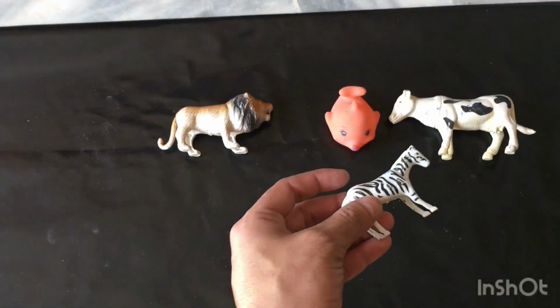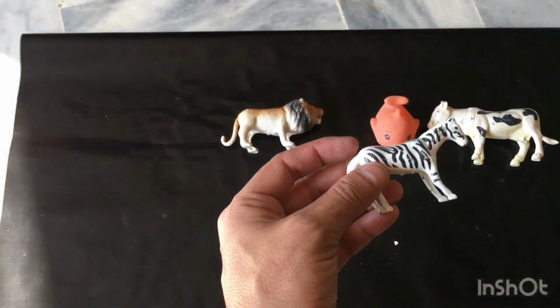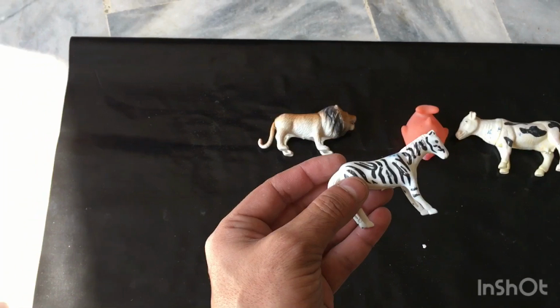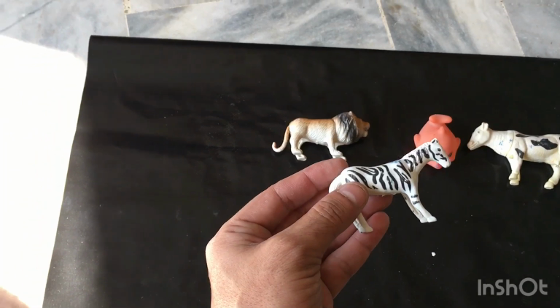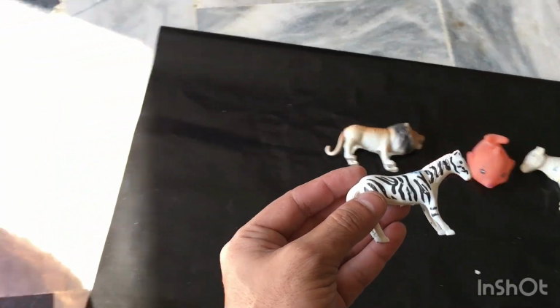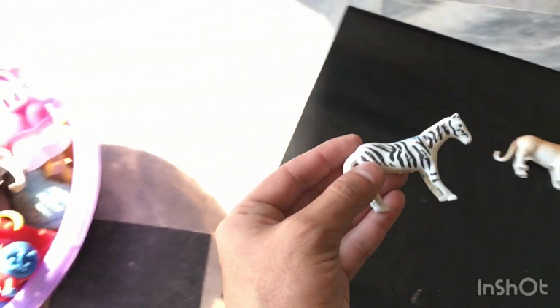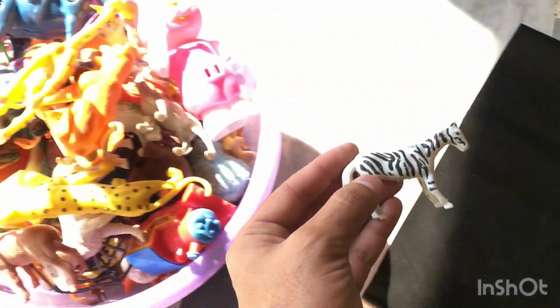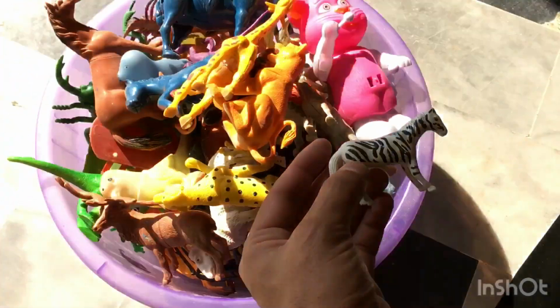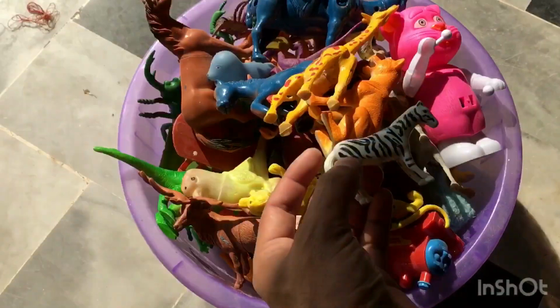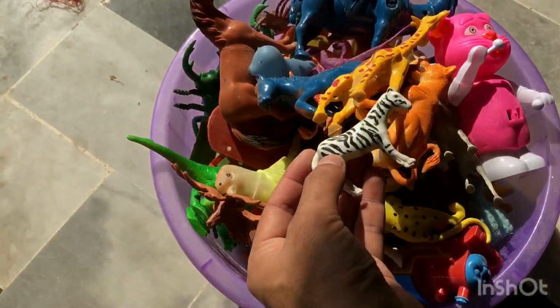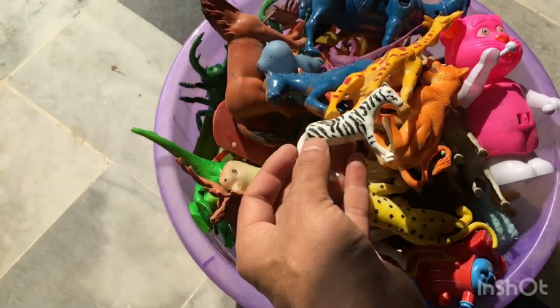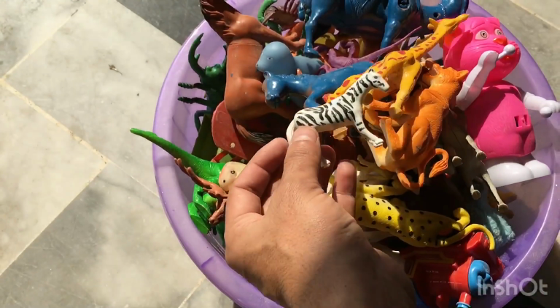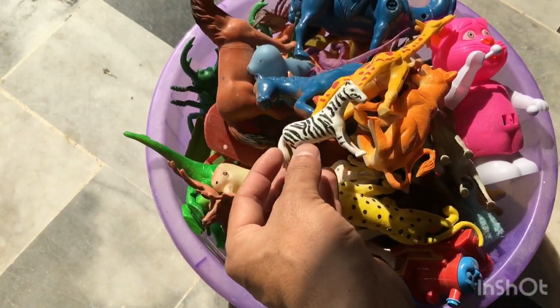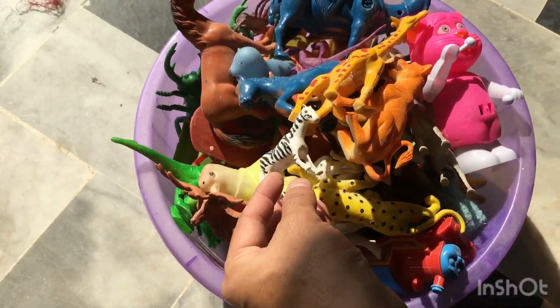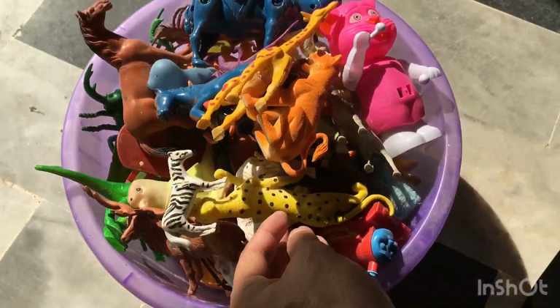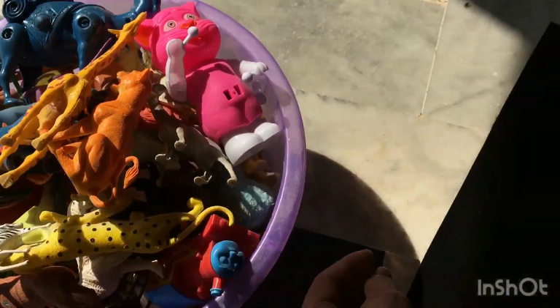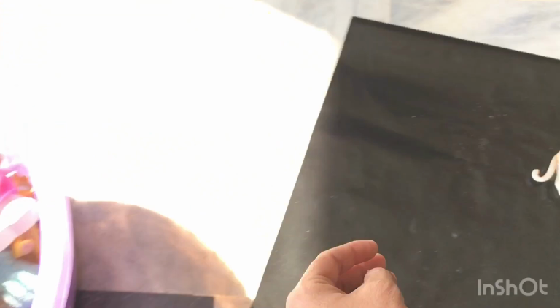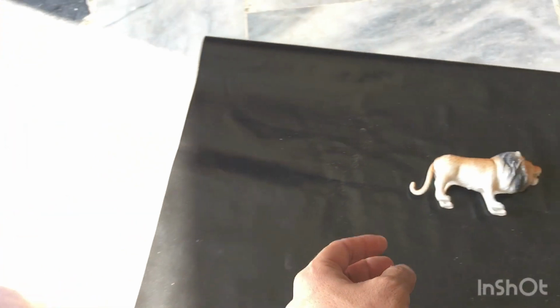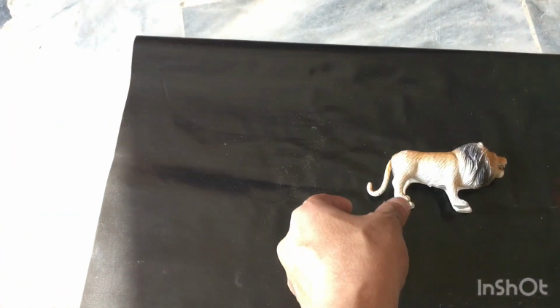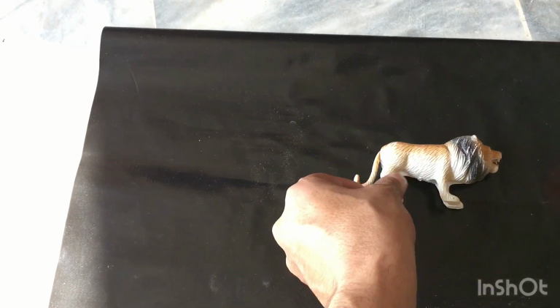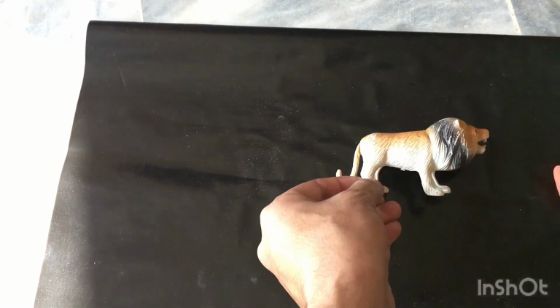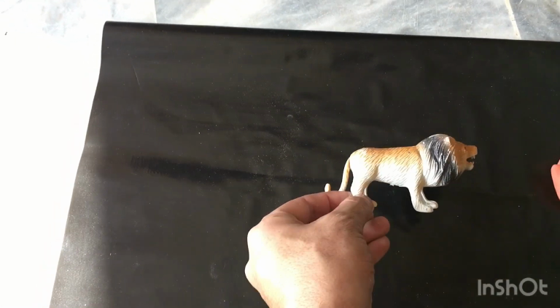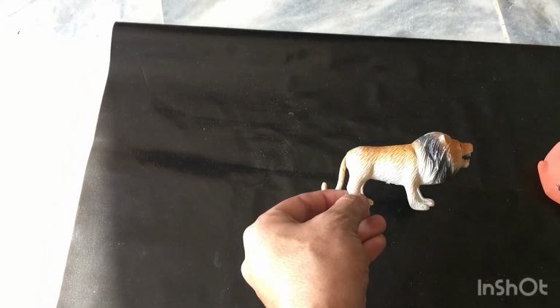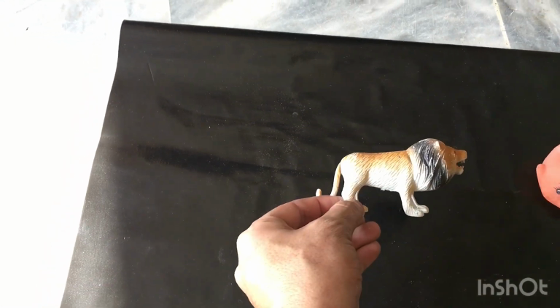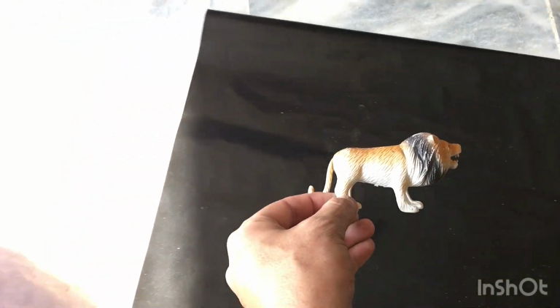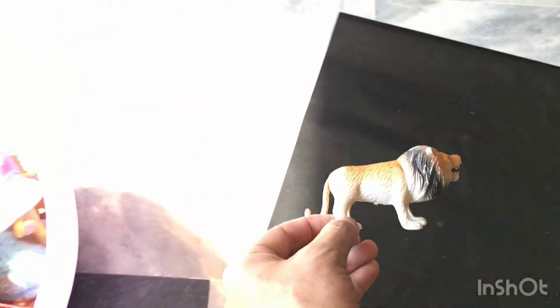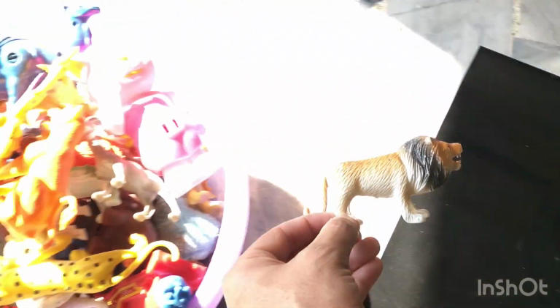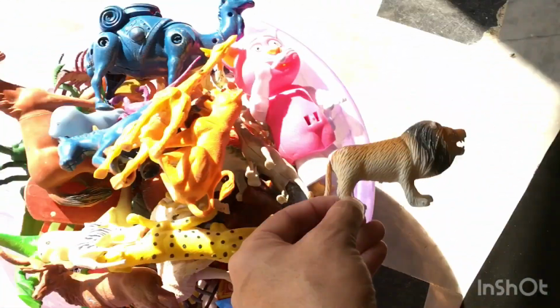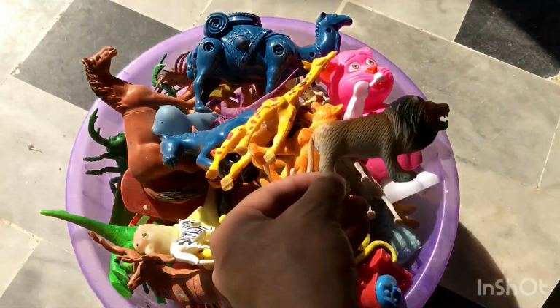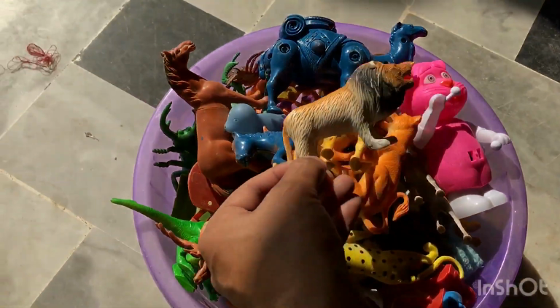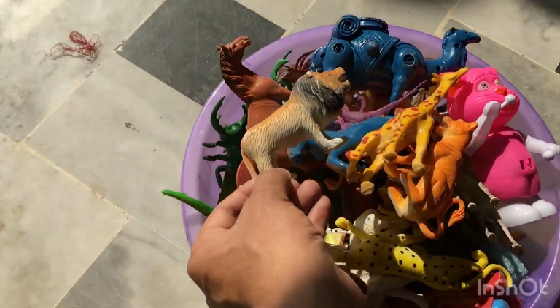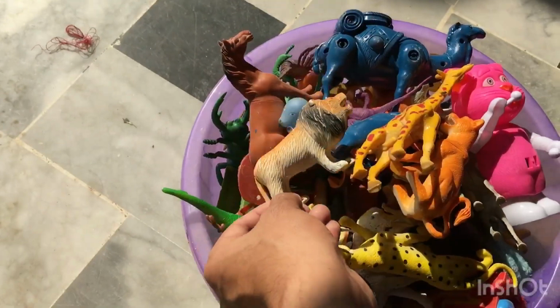Zebra in white and black color — zebra toy. Lion — wild animal toys.